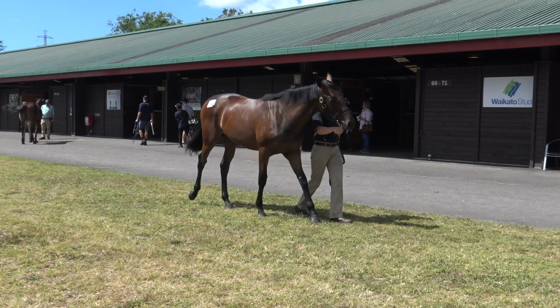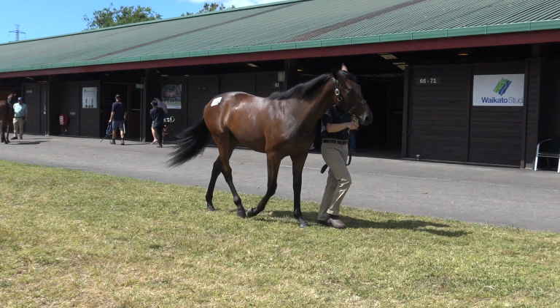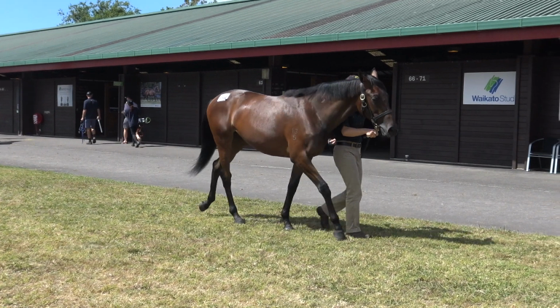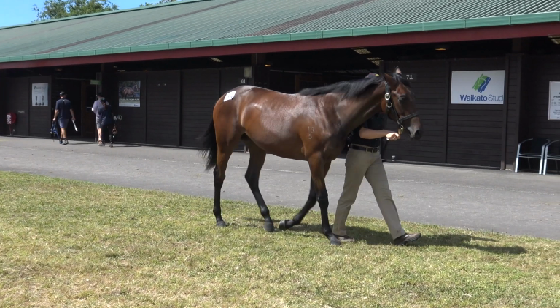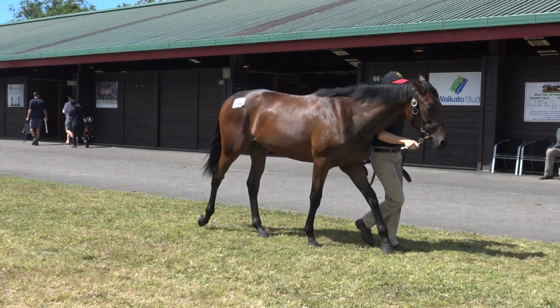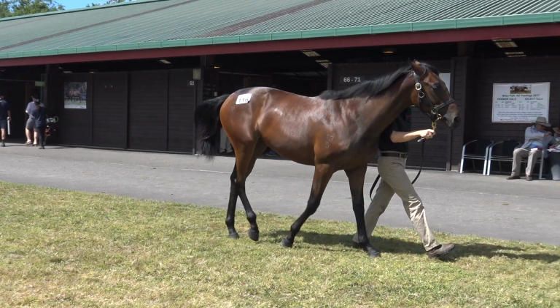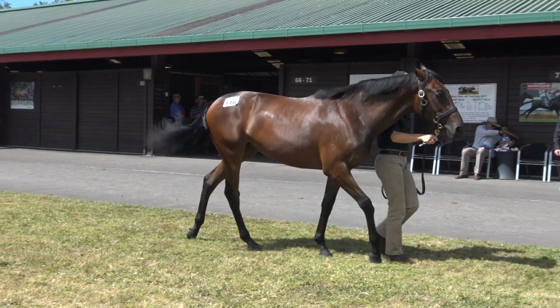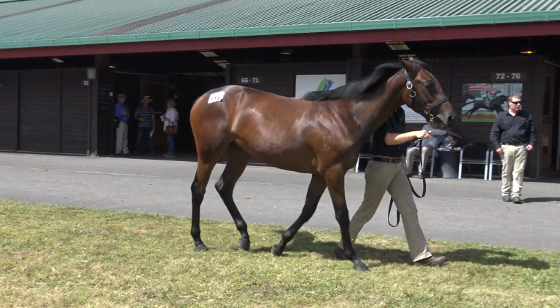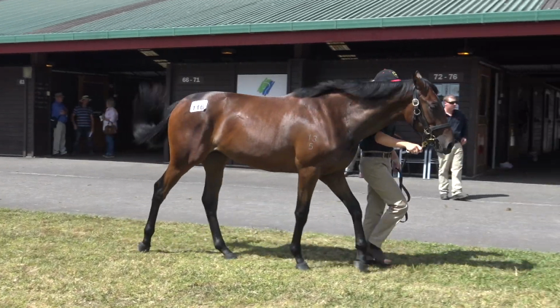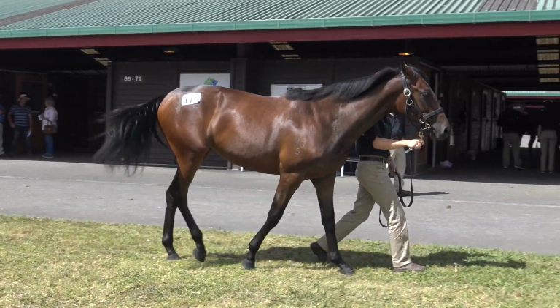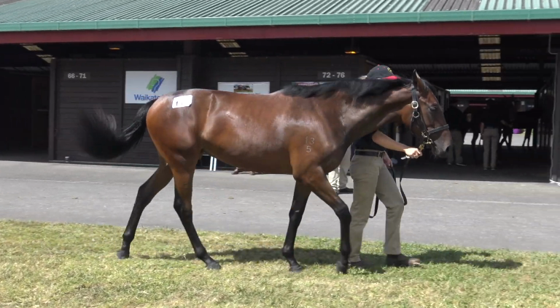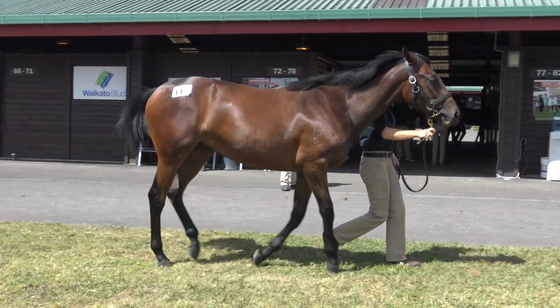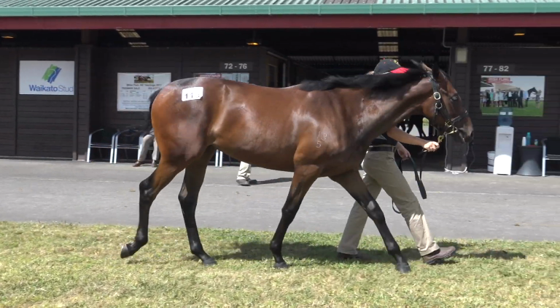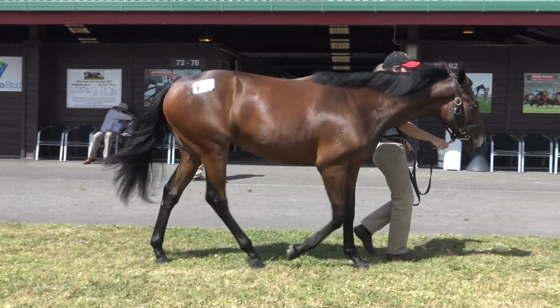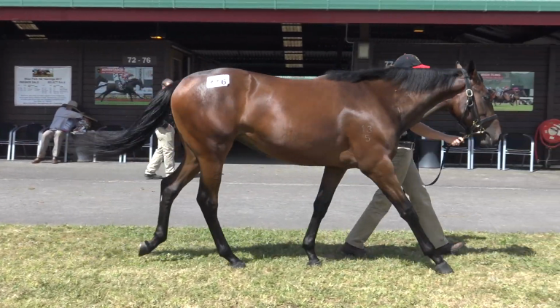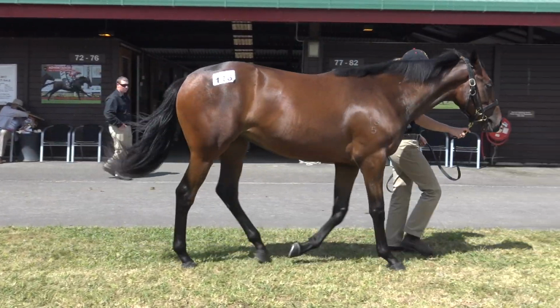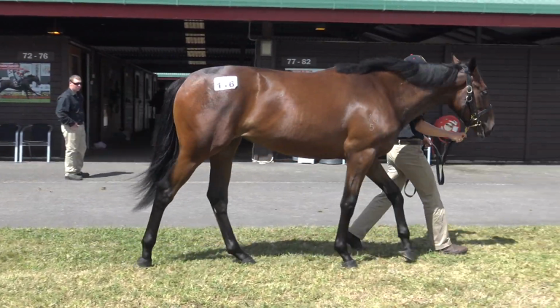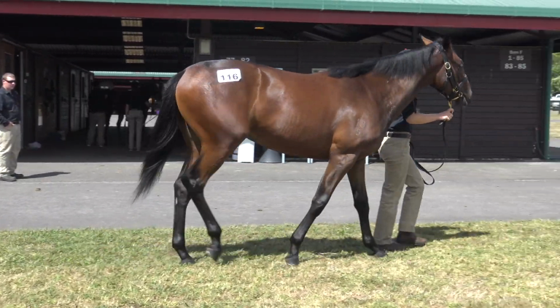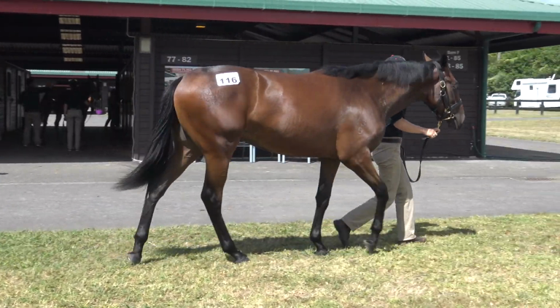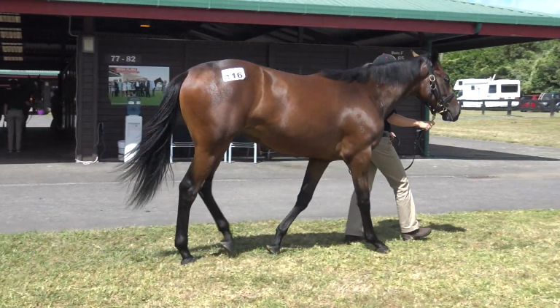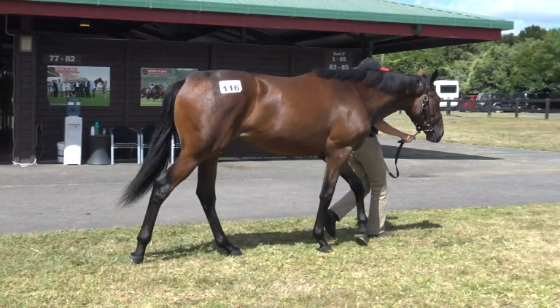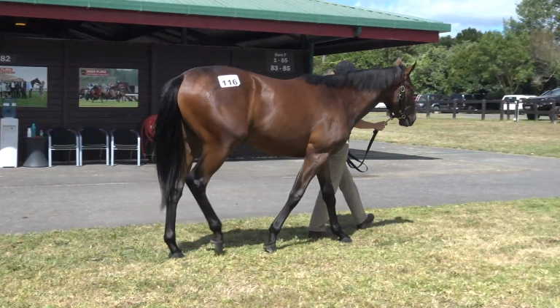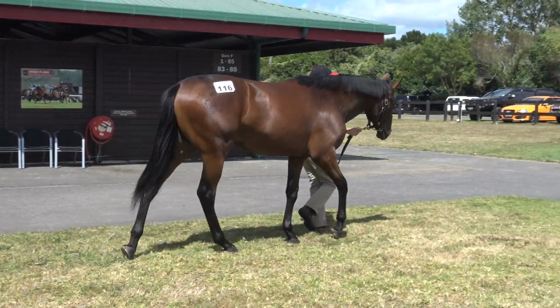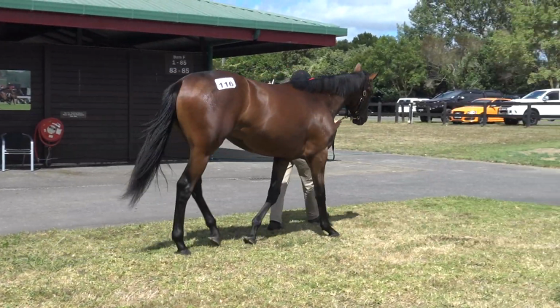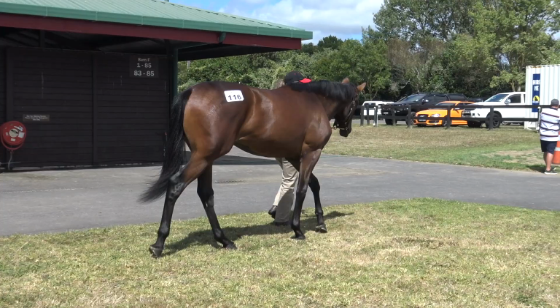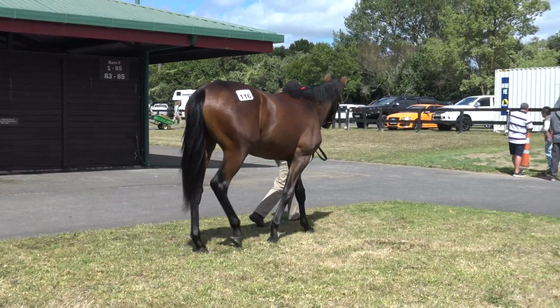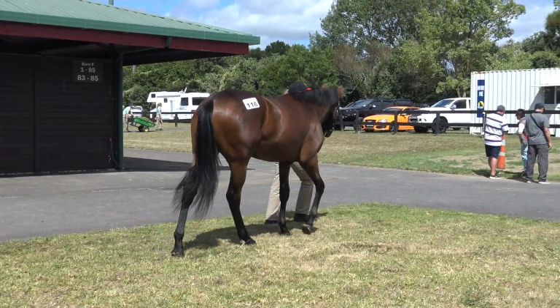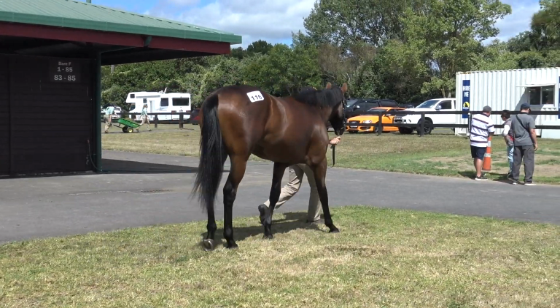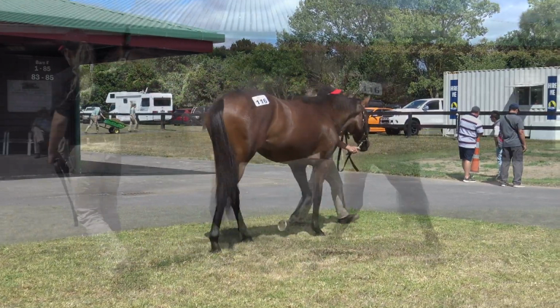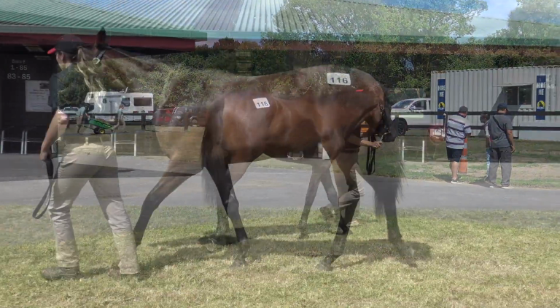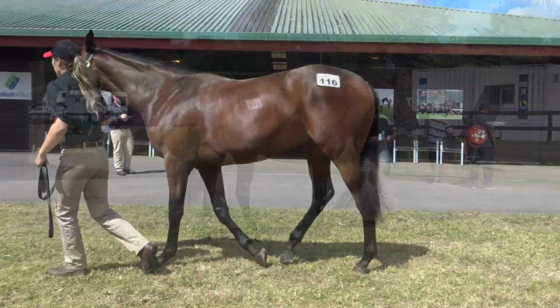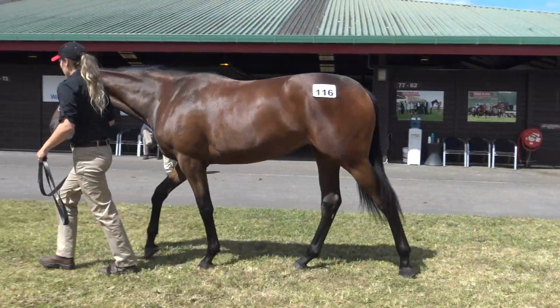Hi guys, Mick Price here. We're at K1 in beautiful New Zealand. This filly, lot 116, is the Ocean Park filly we bought from Milan Park.